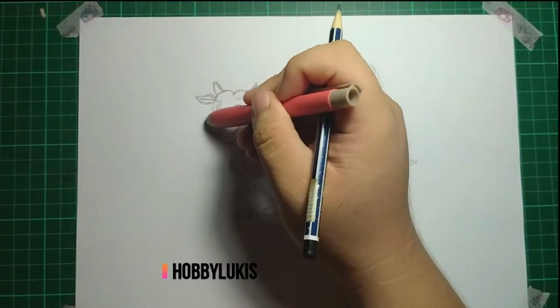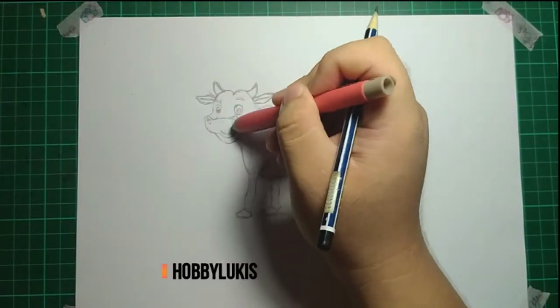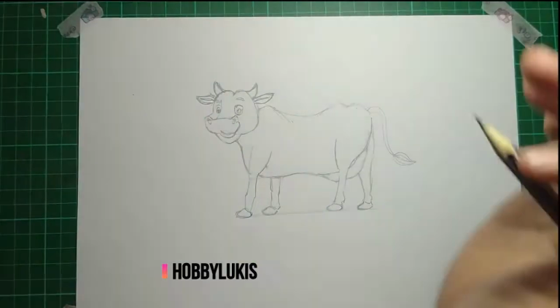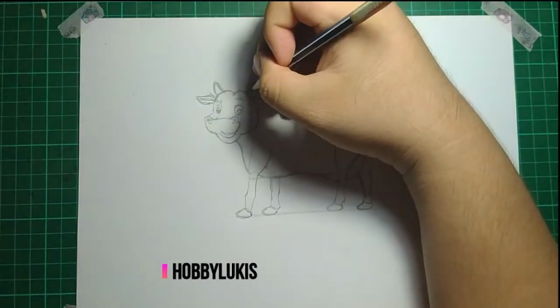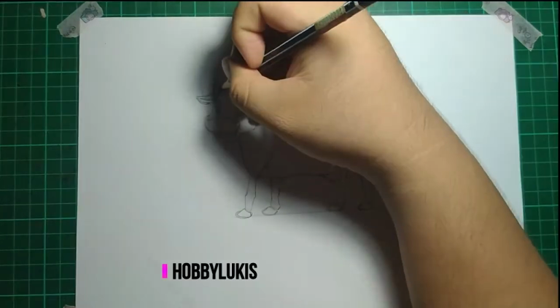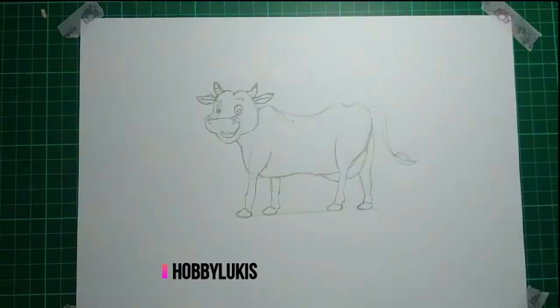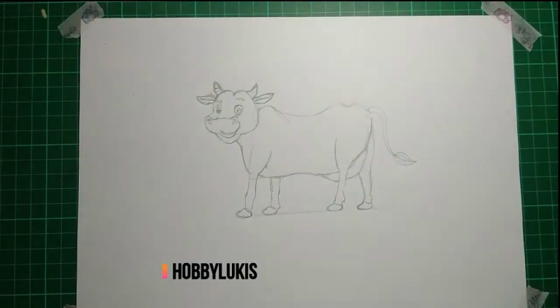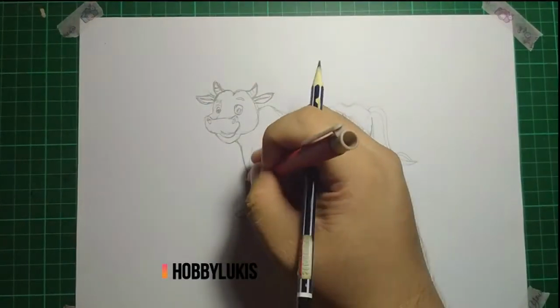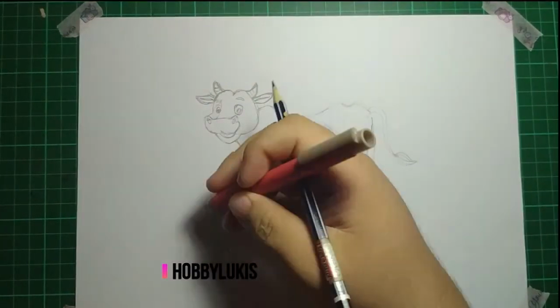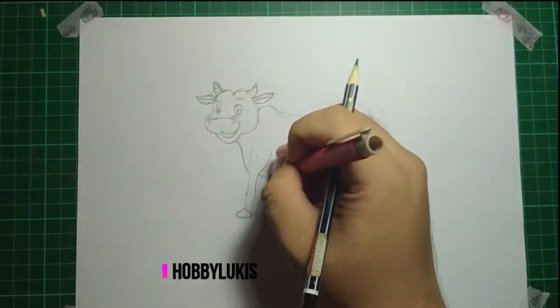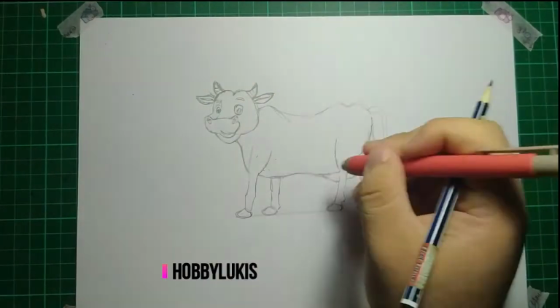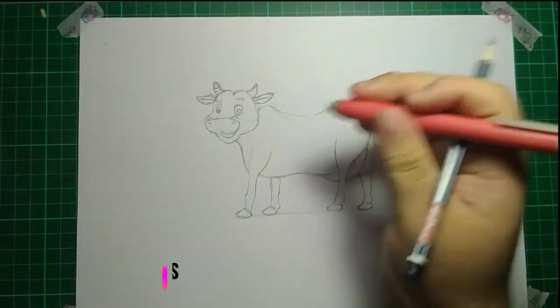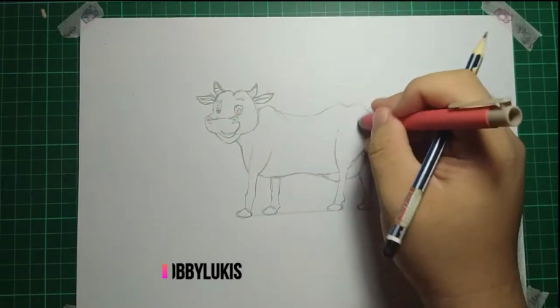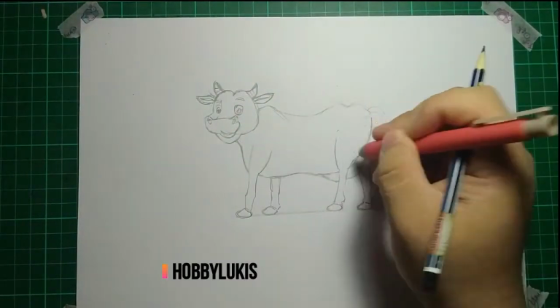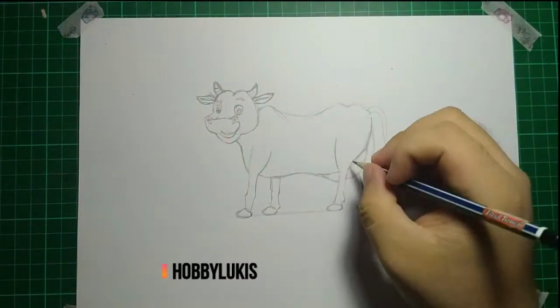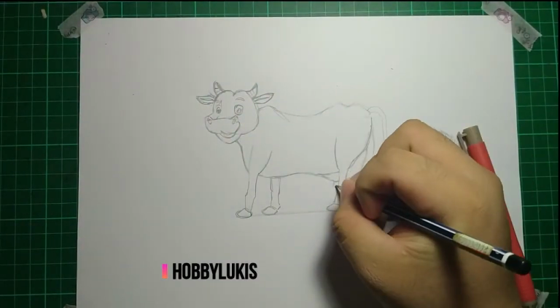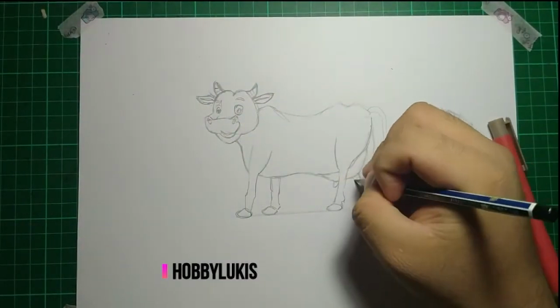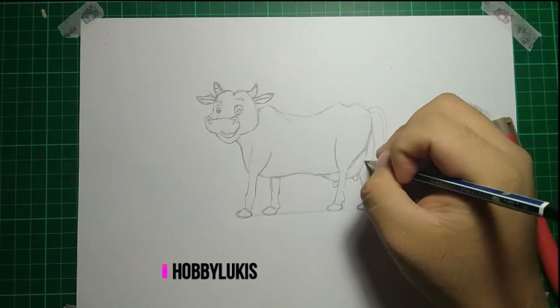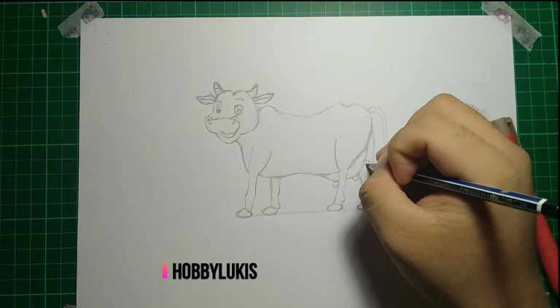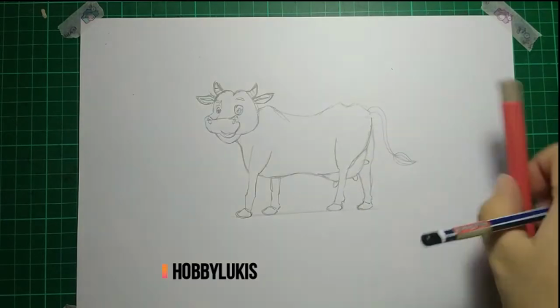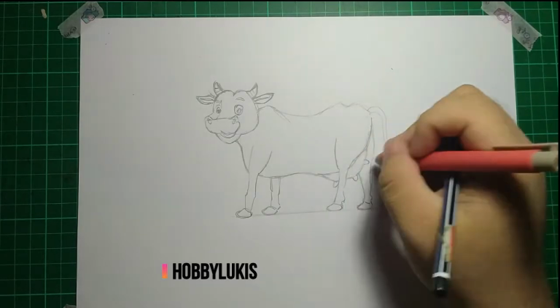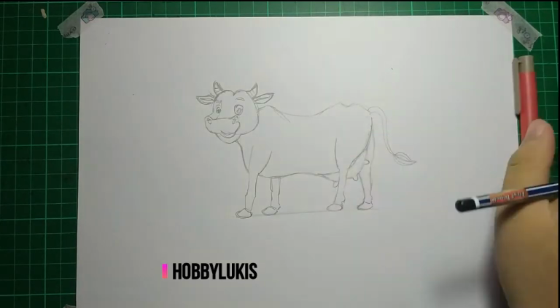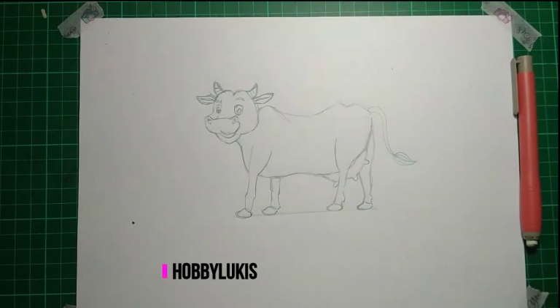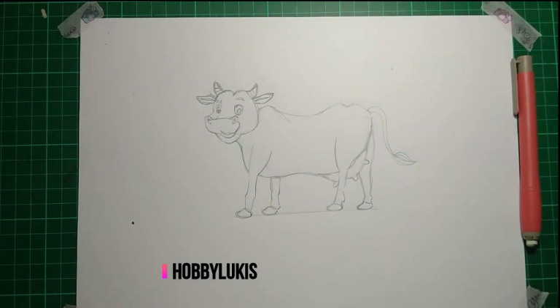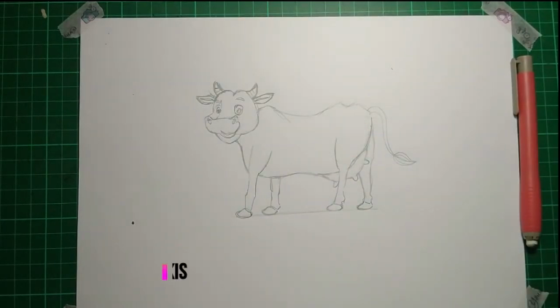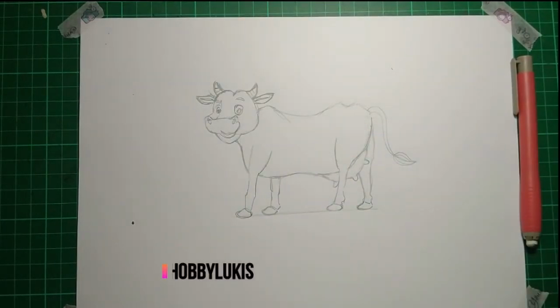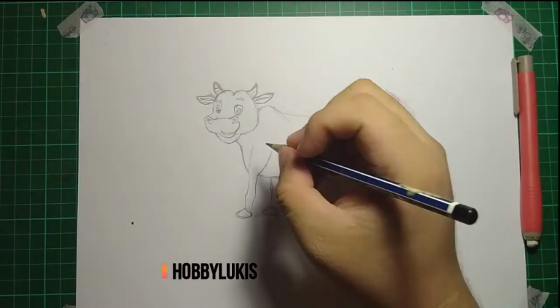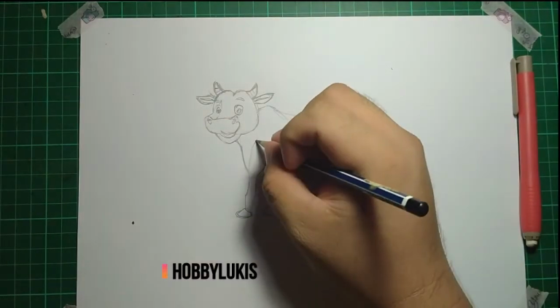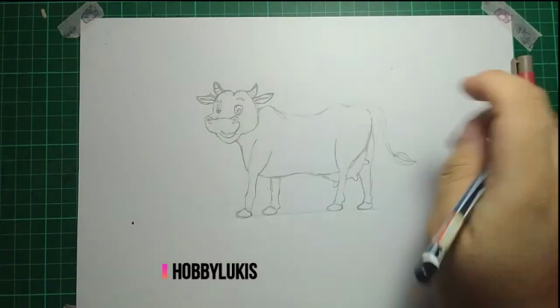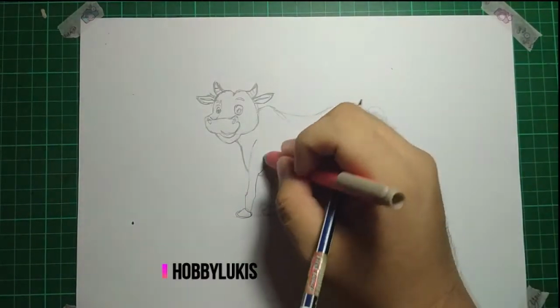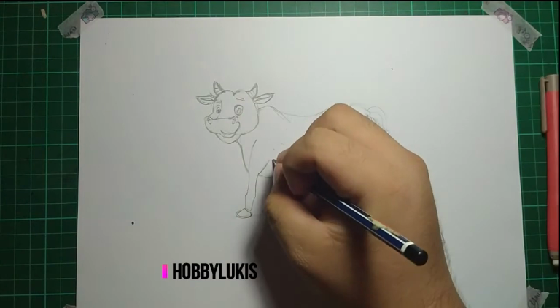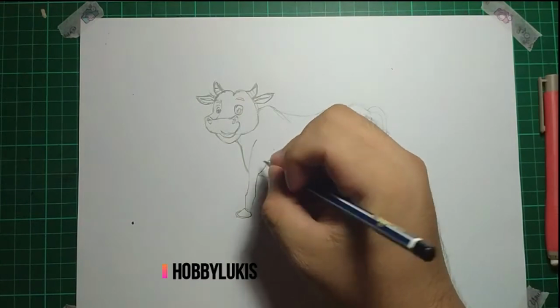And draw all the spots. A cow without any marks on its body will be weird, but with the pattern it becomes unique. So use your instincts and draw the marks yourself, with your own style.